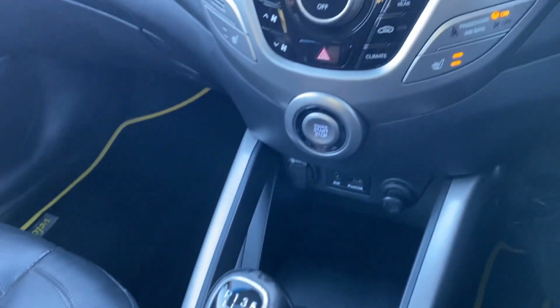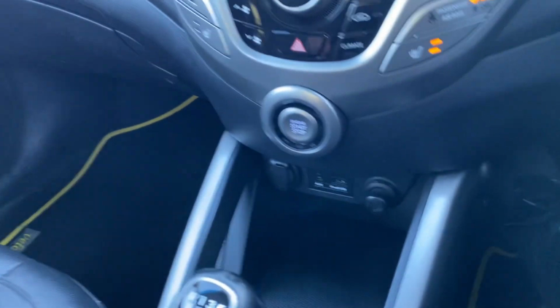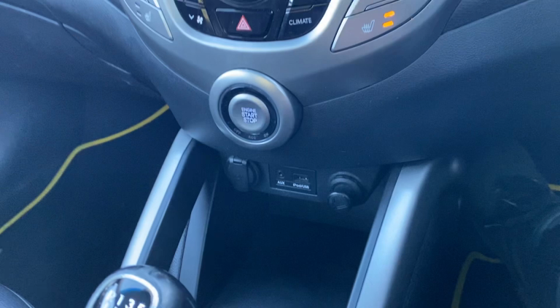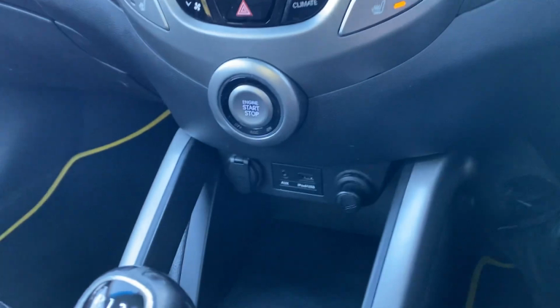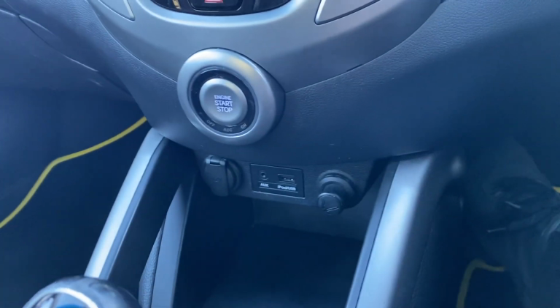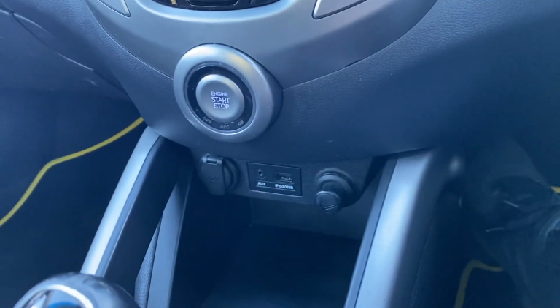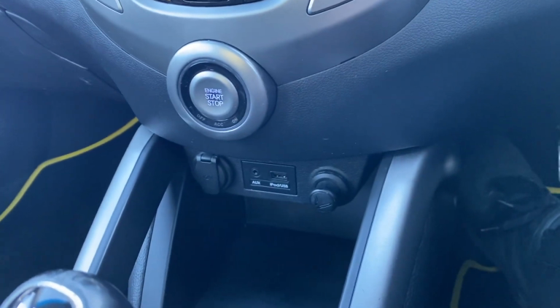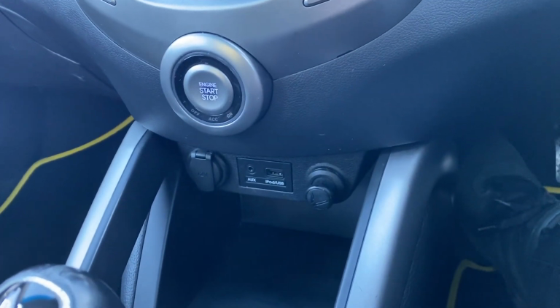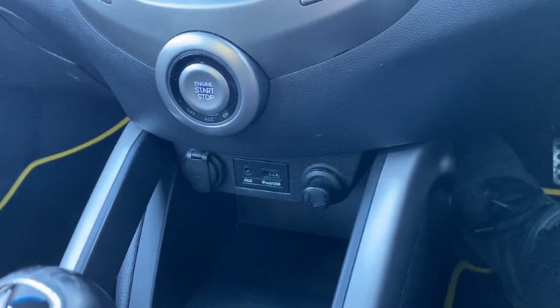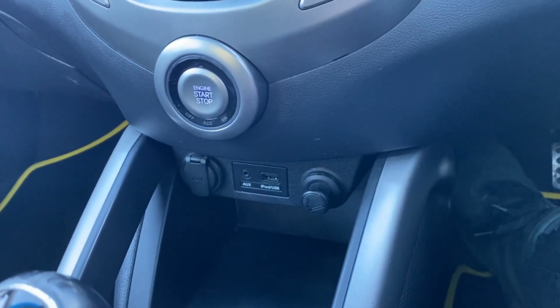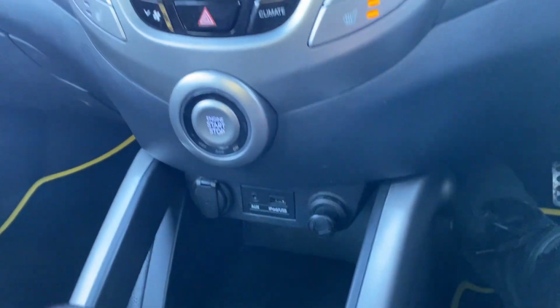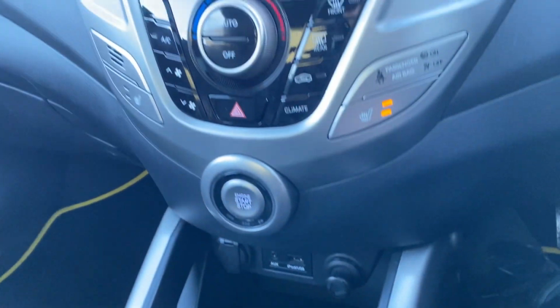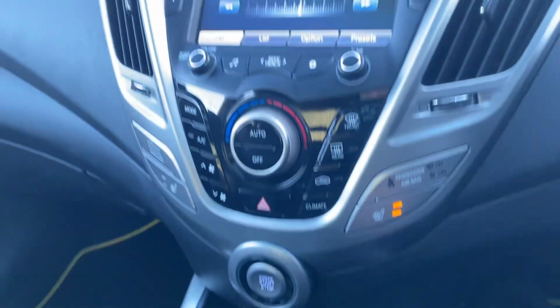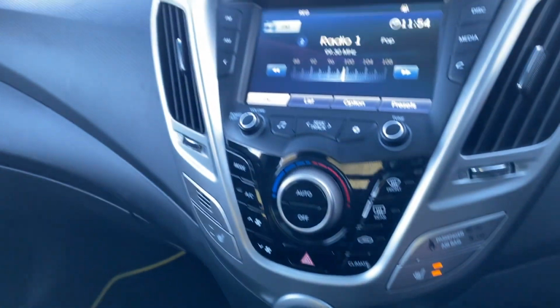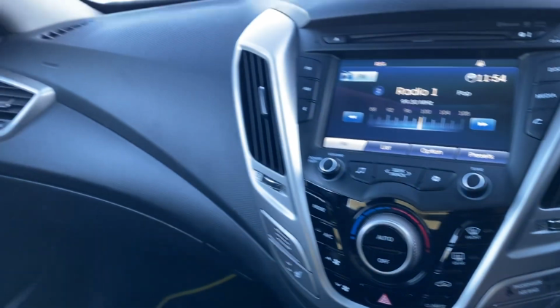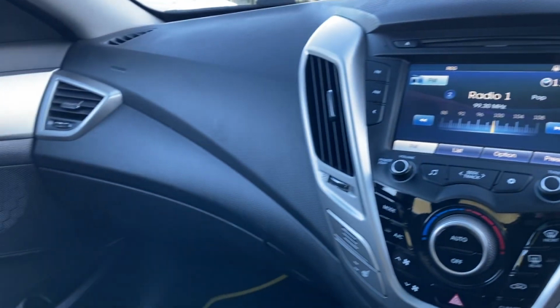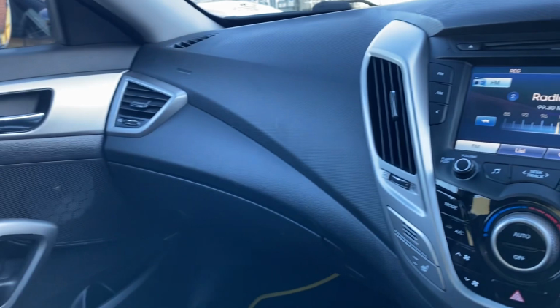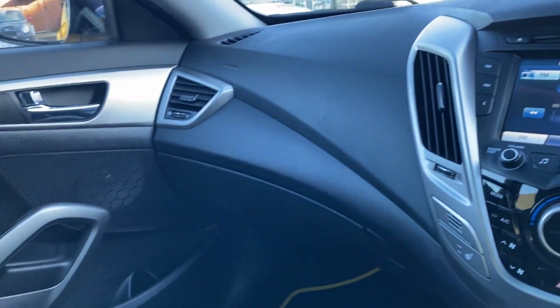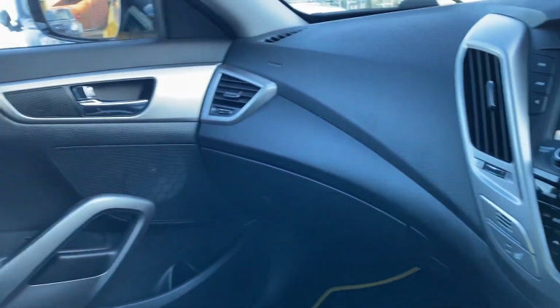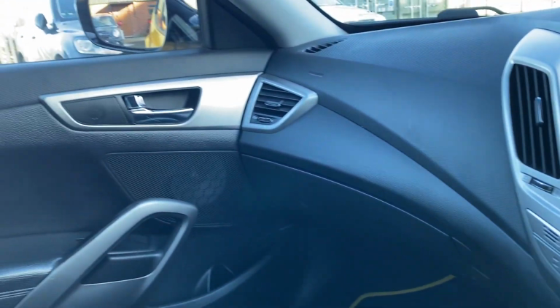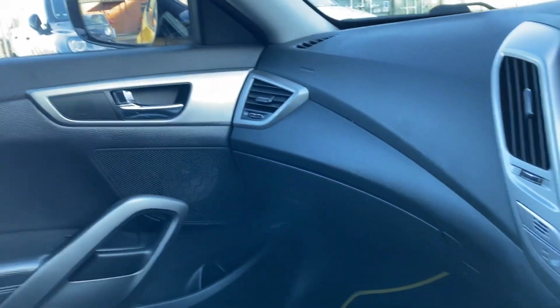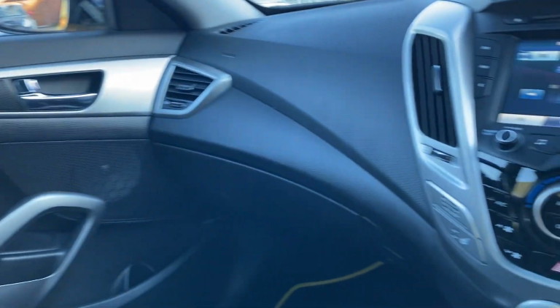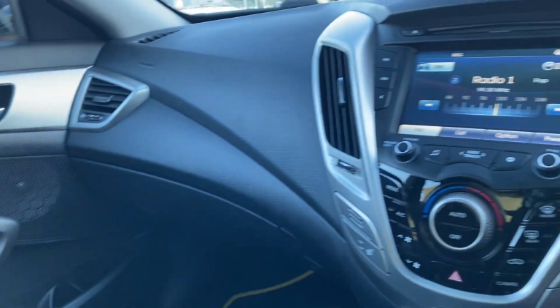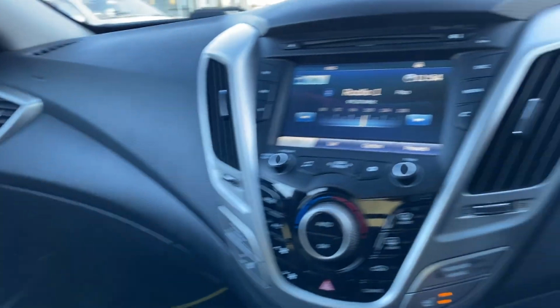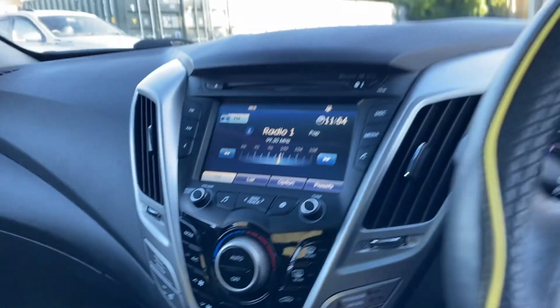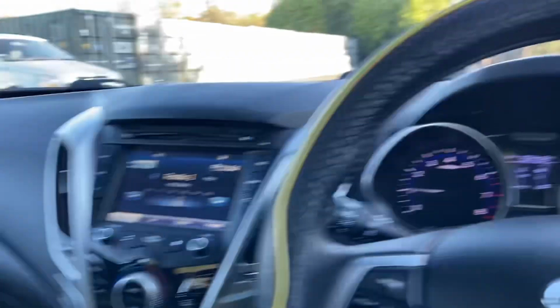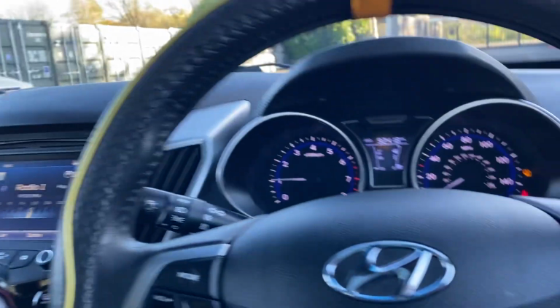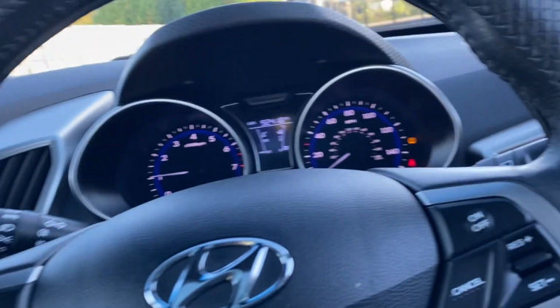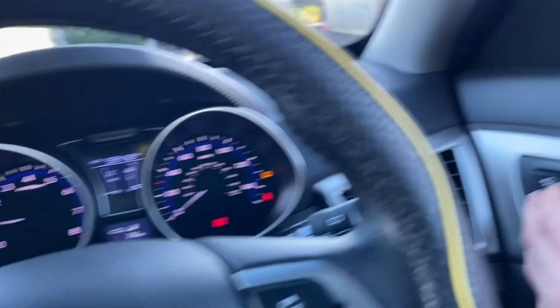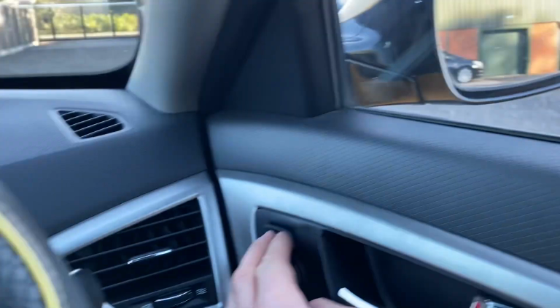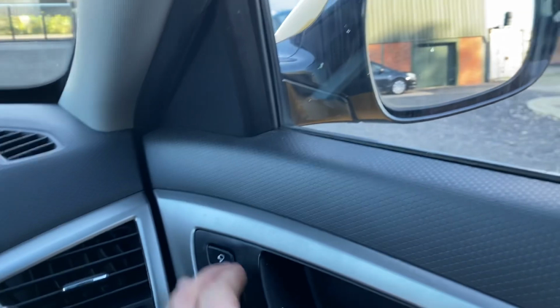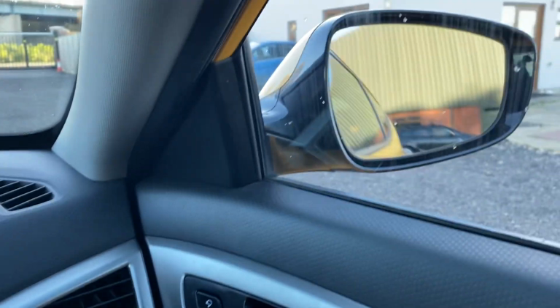It's a six-speed manual gearbox. It's a low-owner car as well — I believe it's only three owners. It's also got a good service history and we've just had the service done.